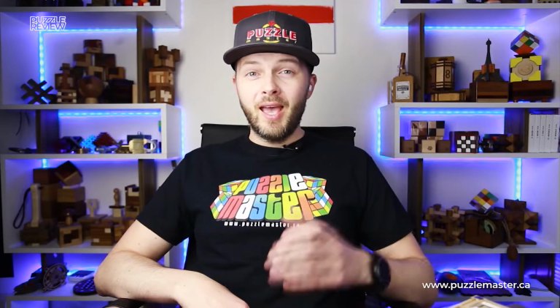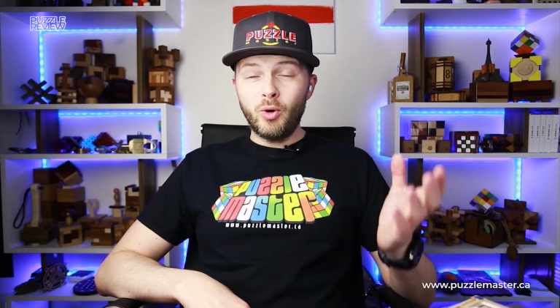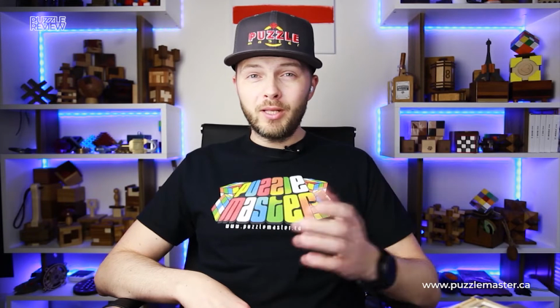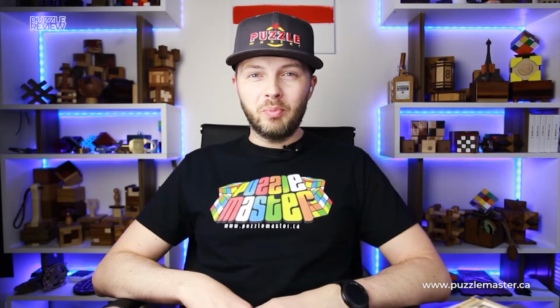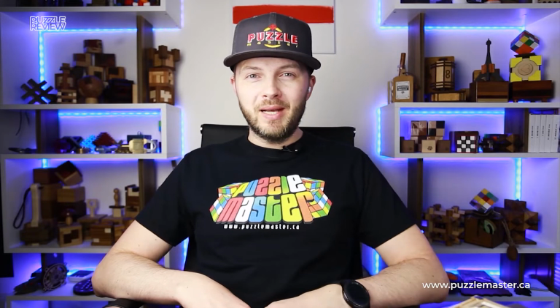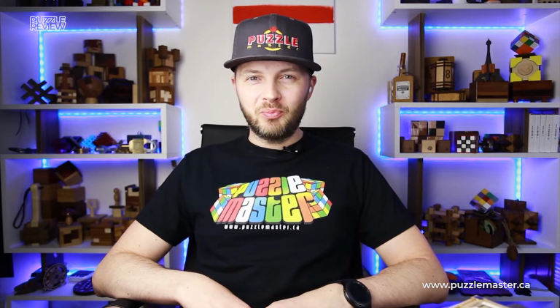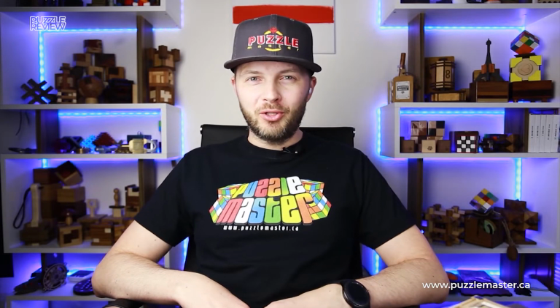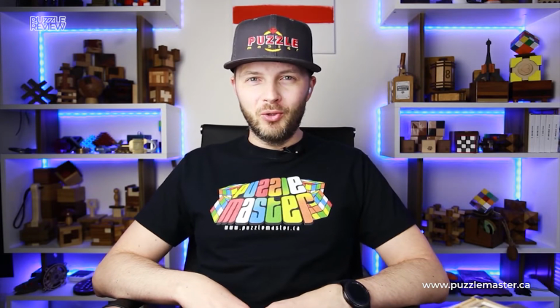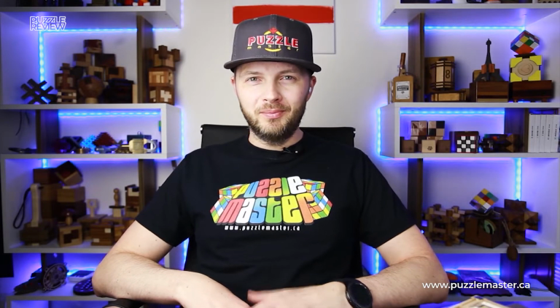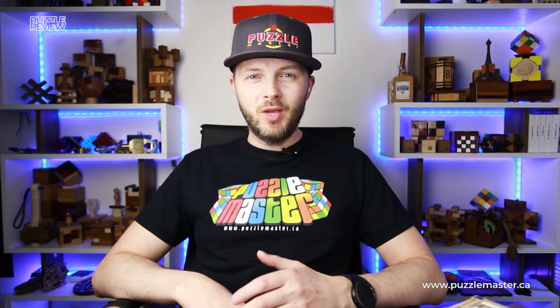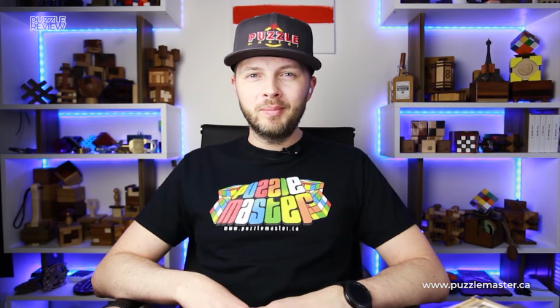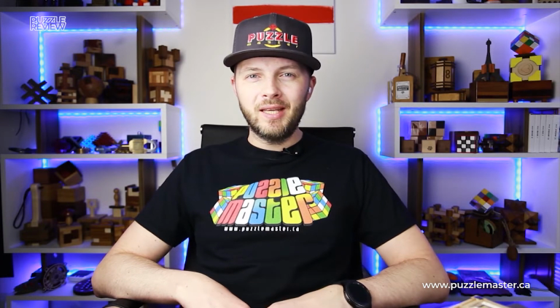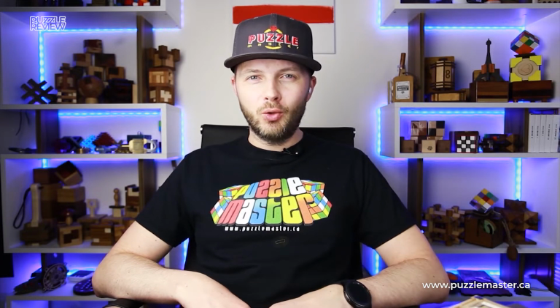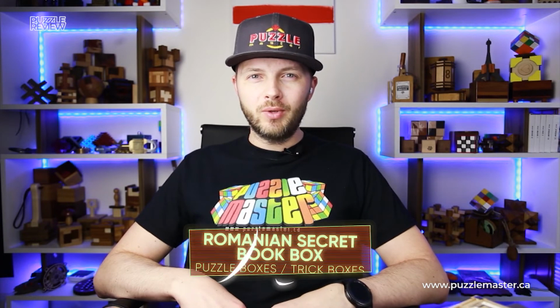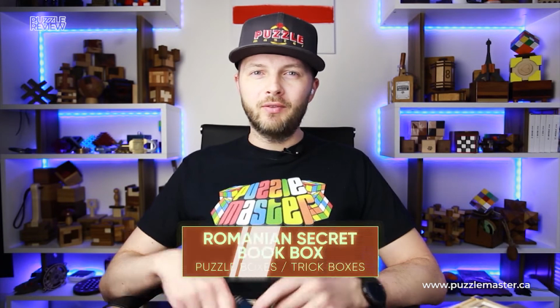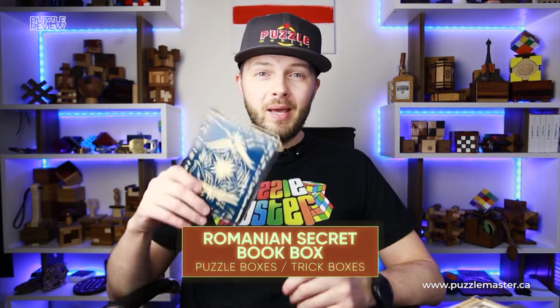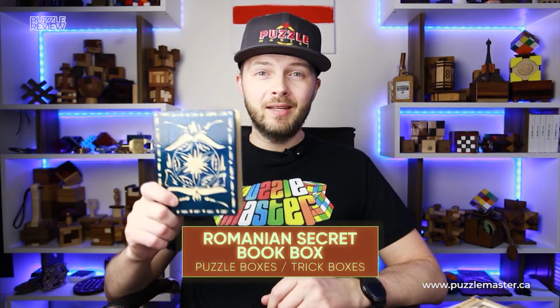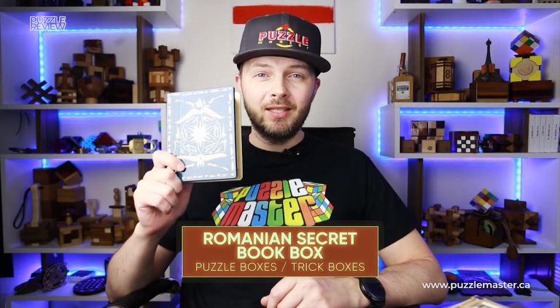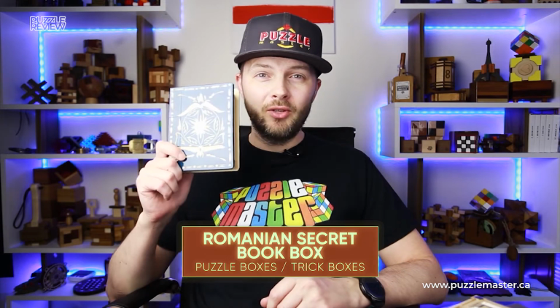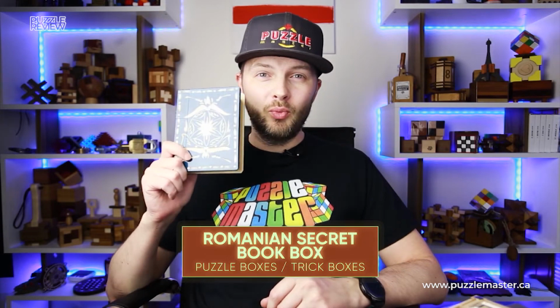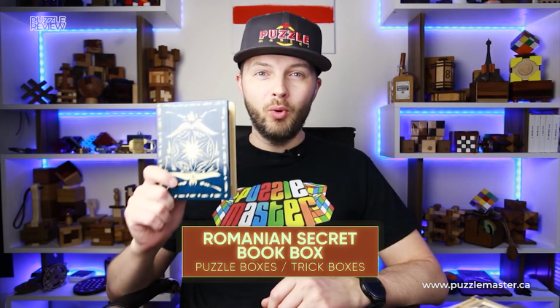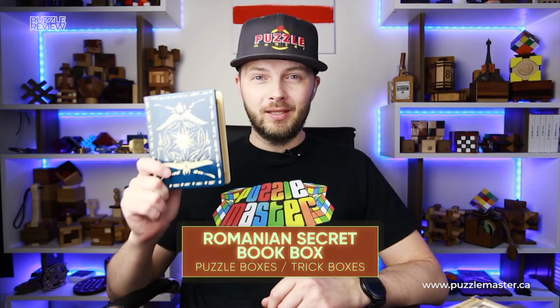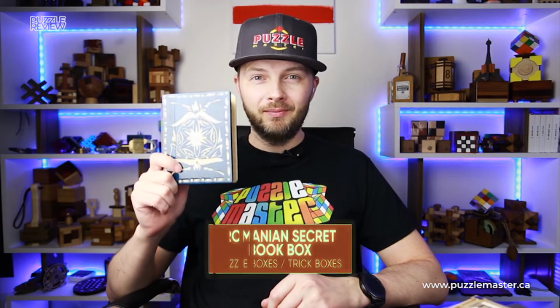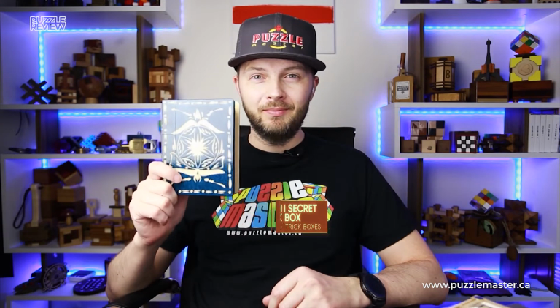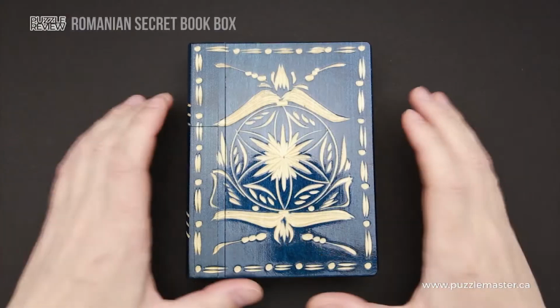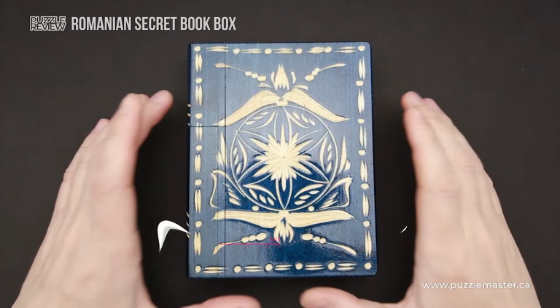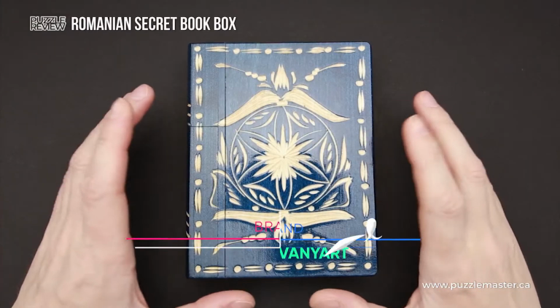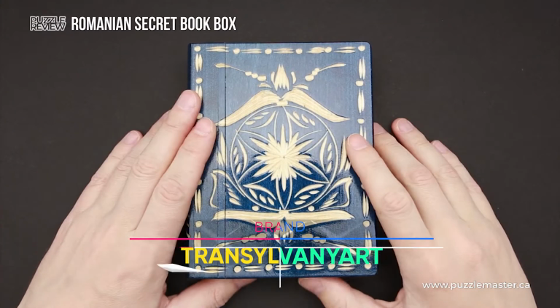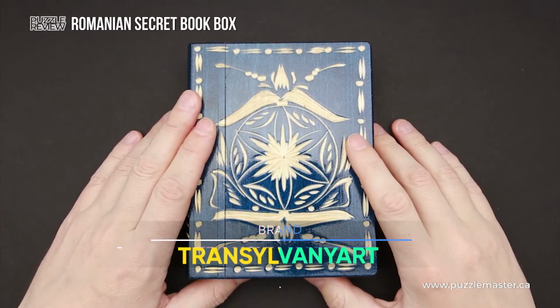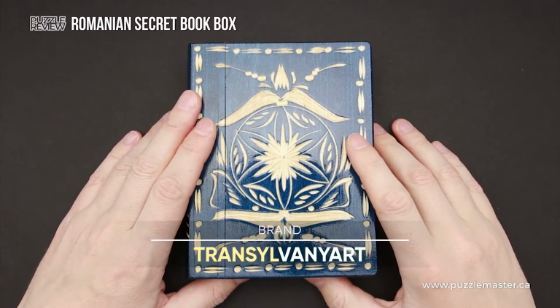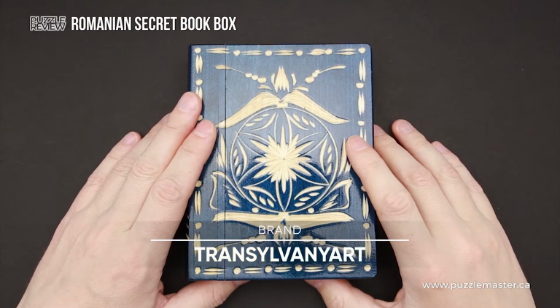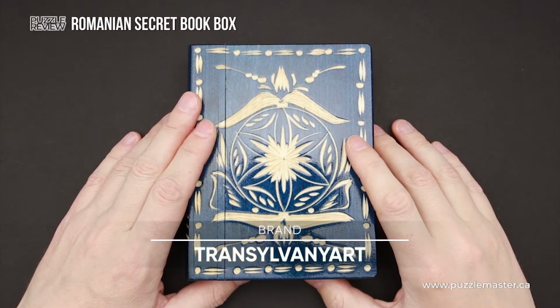Hello and welcome to Puzzle Master's product review. Today we will be taking a closer look at the Romanian Secret Book Box. This beautiful puzzle was made by Transylvania Art.